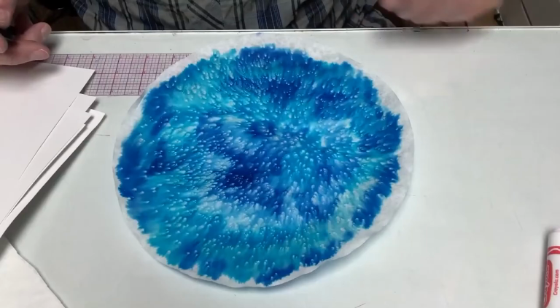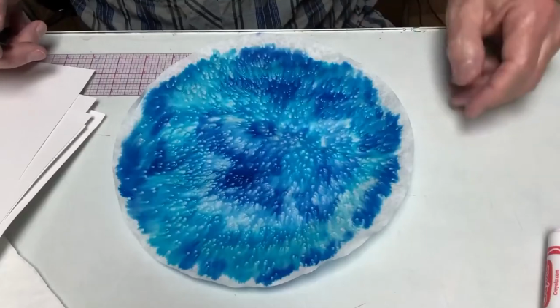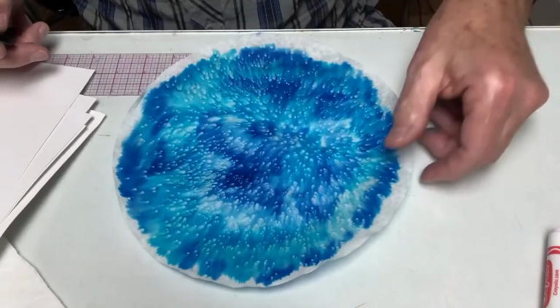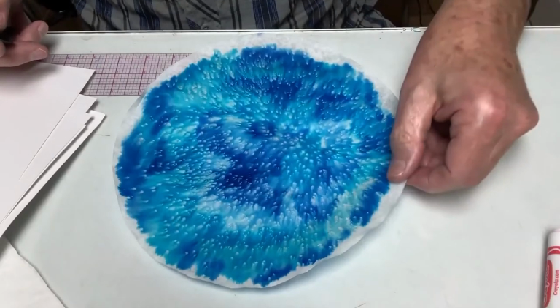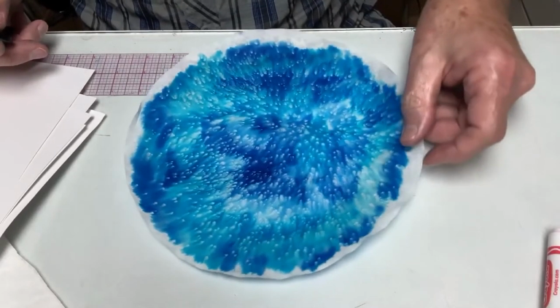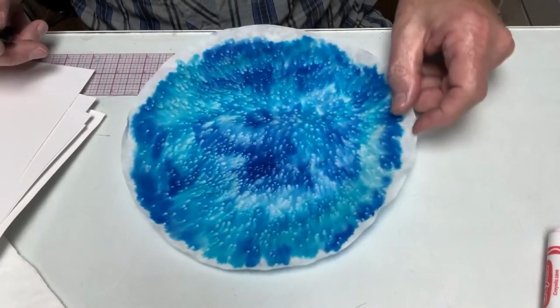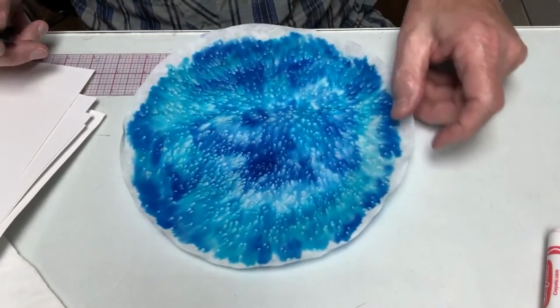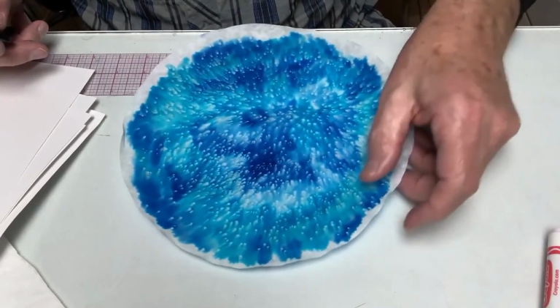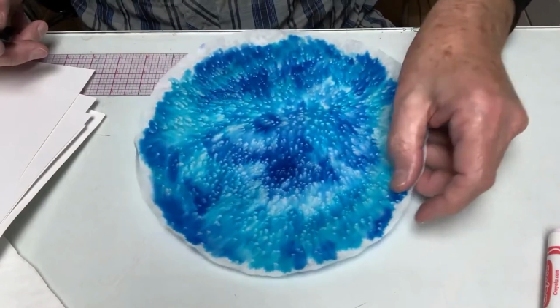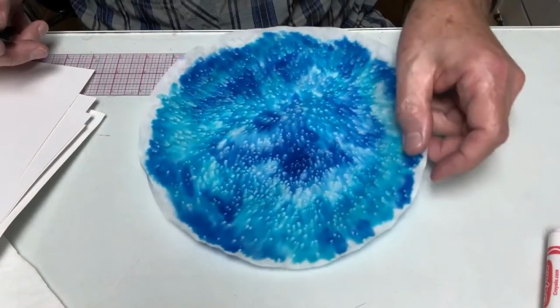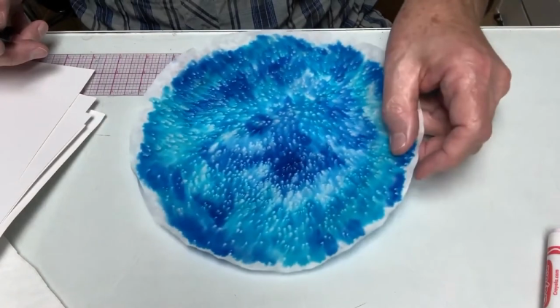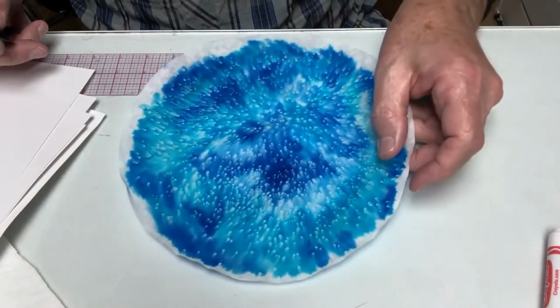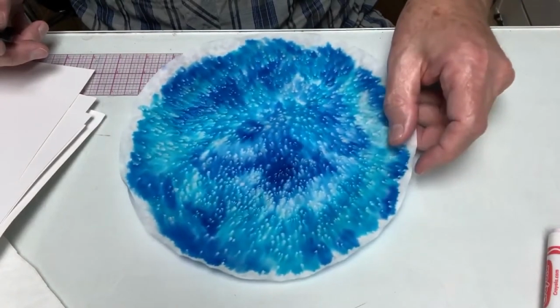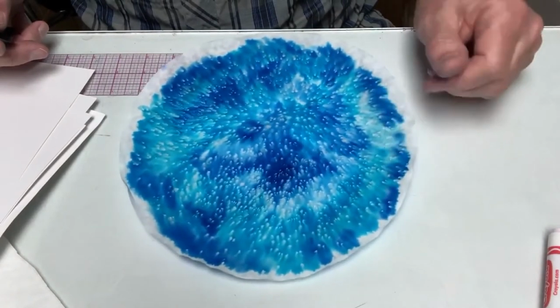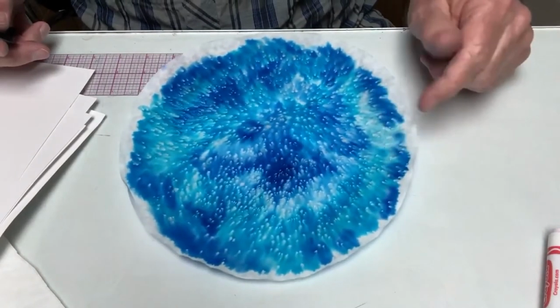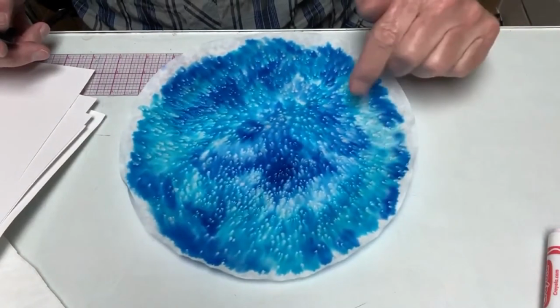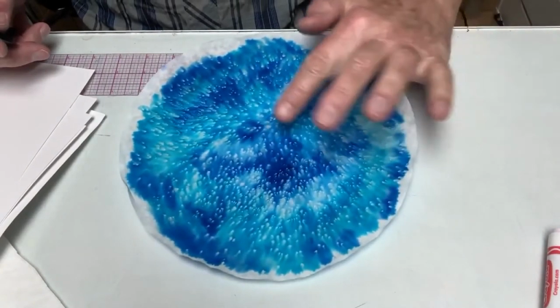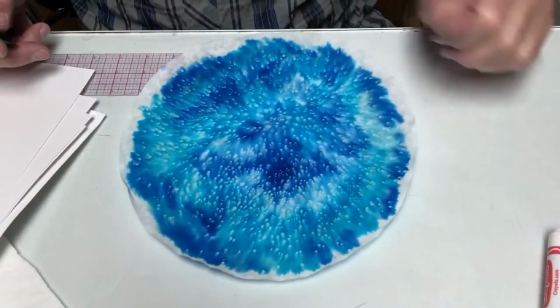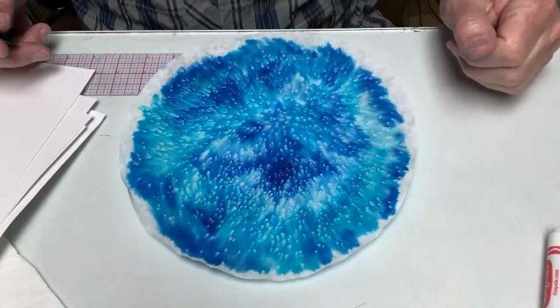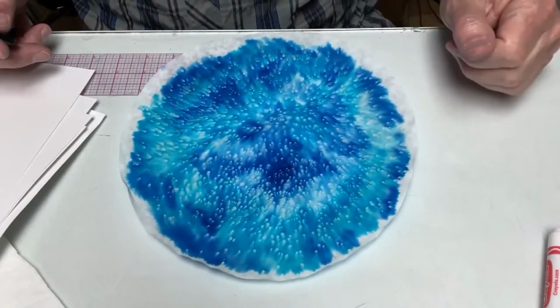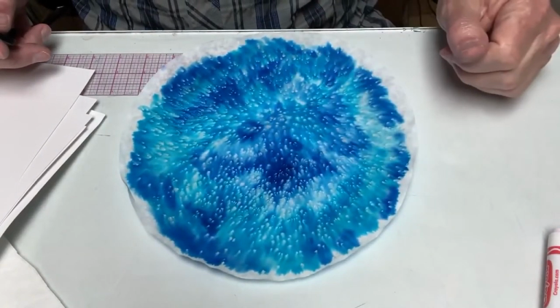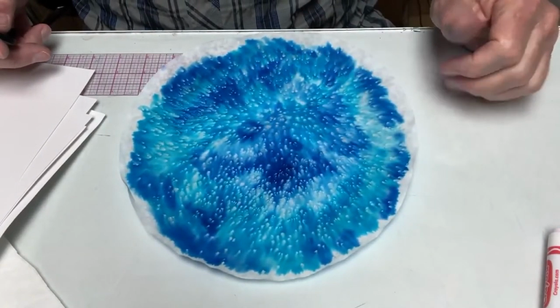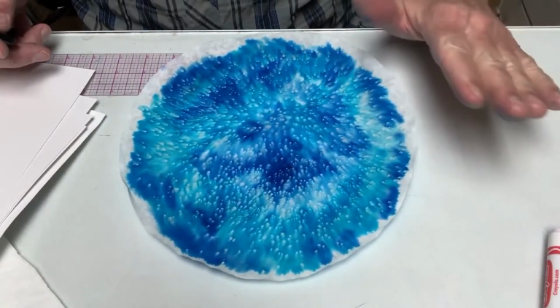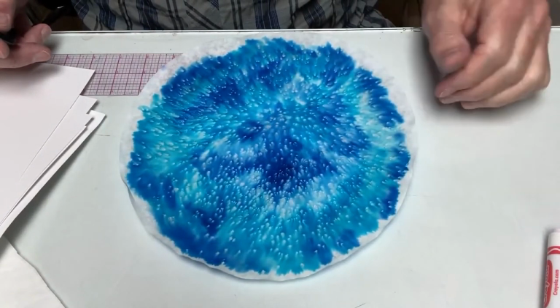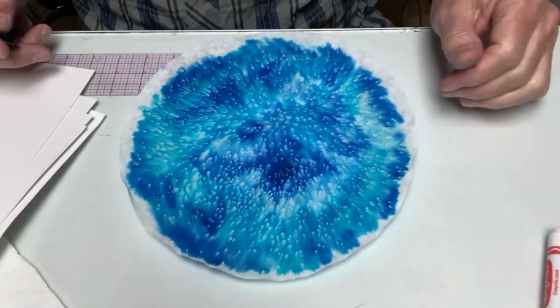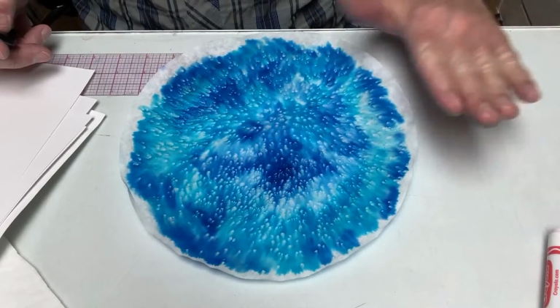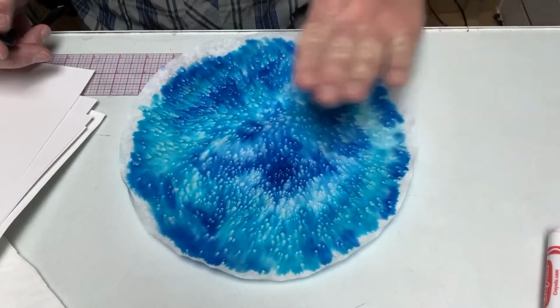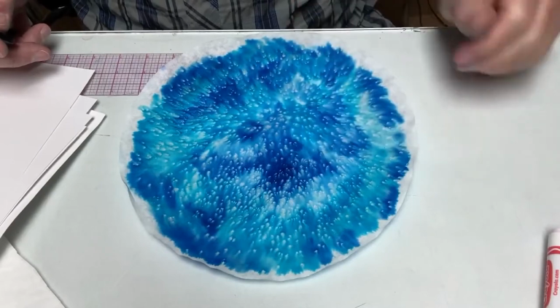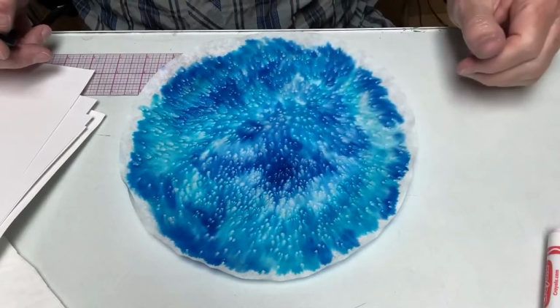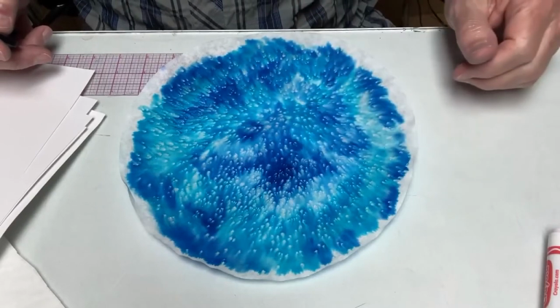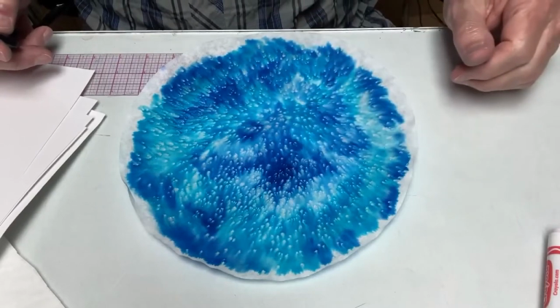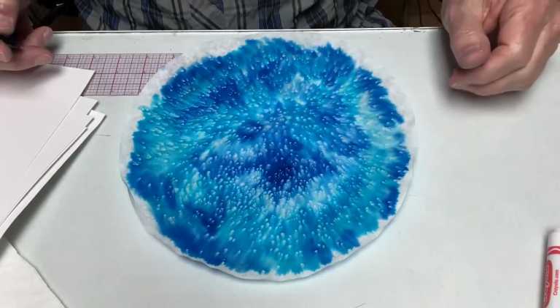It's been about 15 minutes now and it's close to being dried. What we have to do is brush off the salt that's on here — just rub that off and into the garbage.